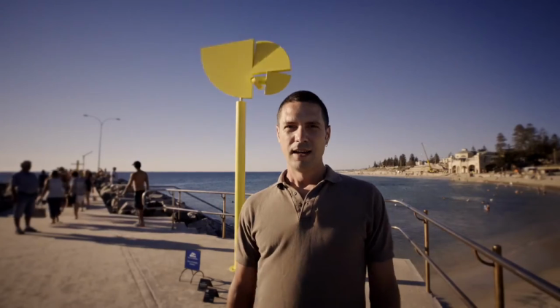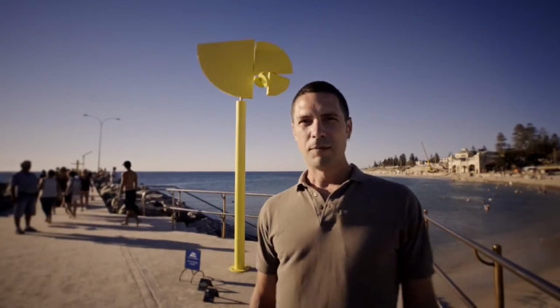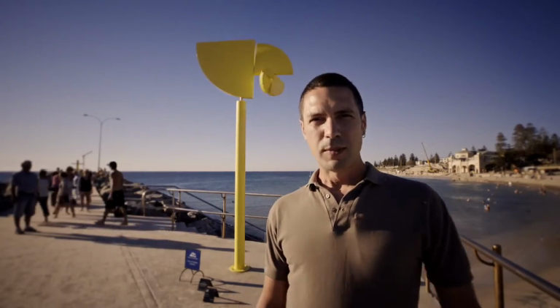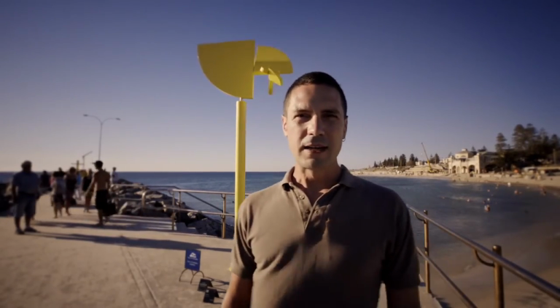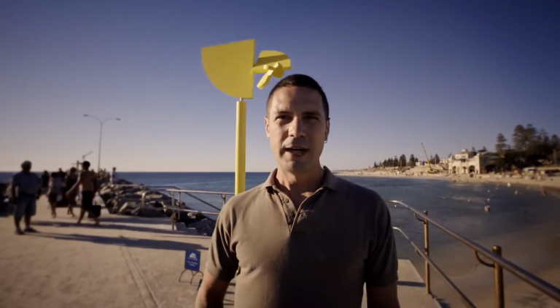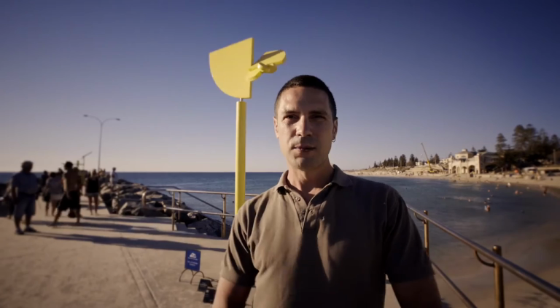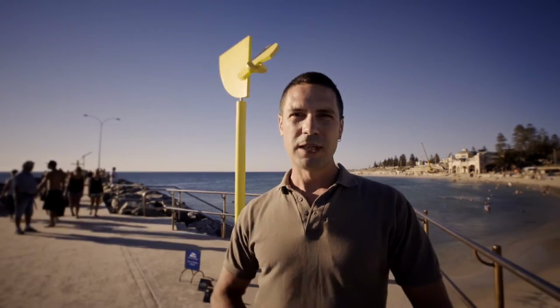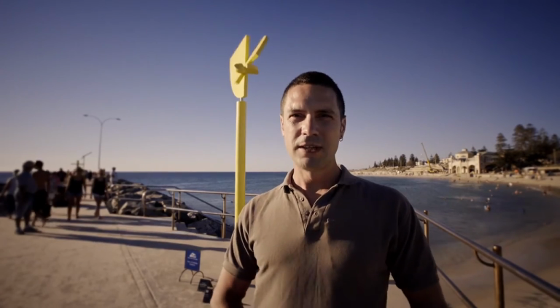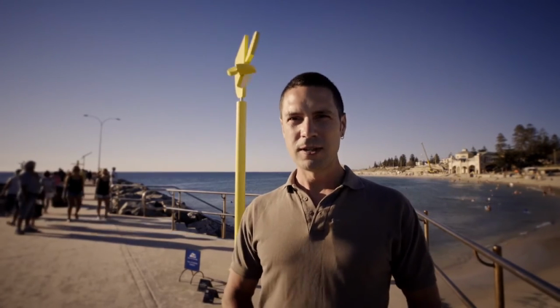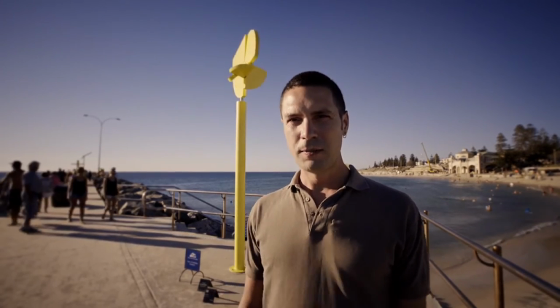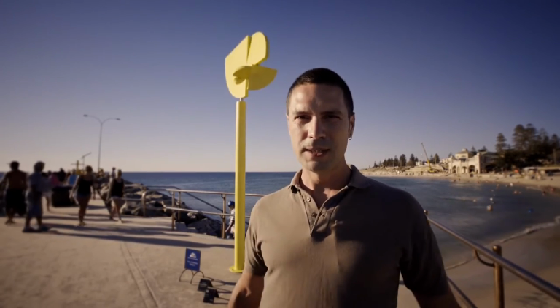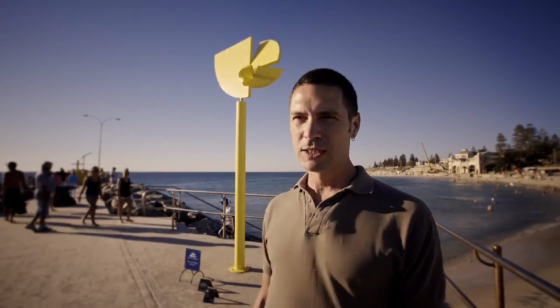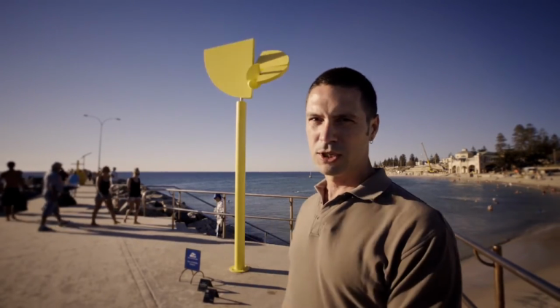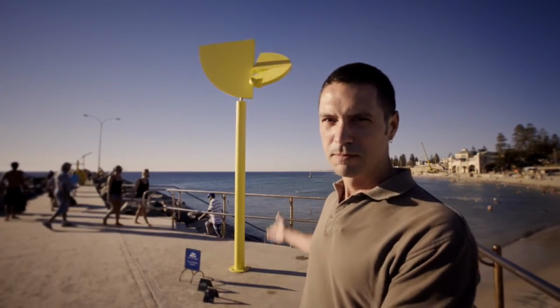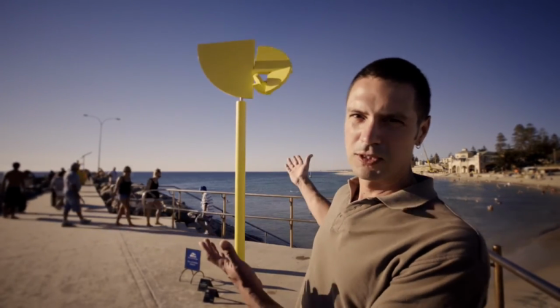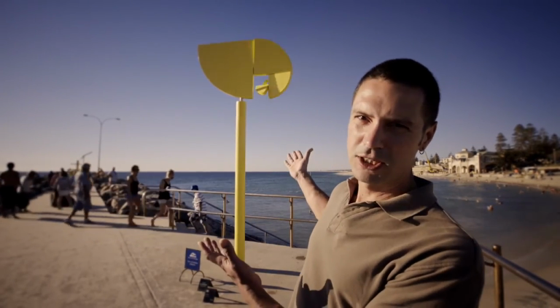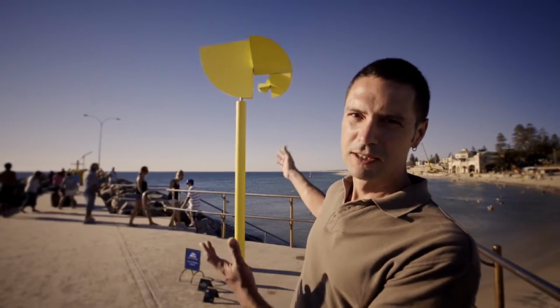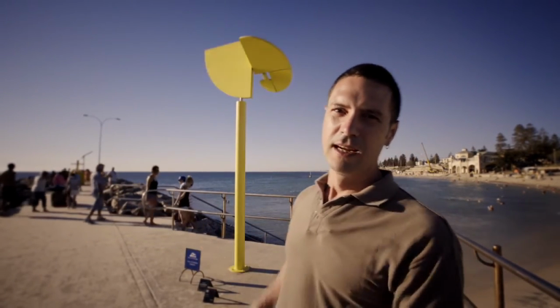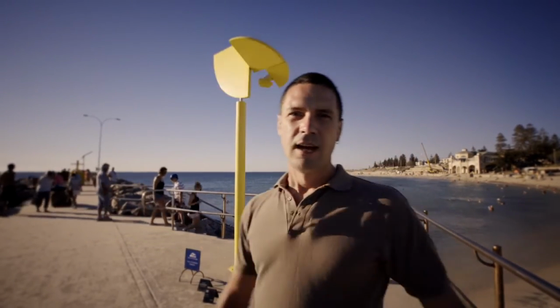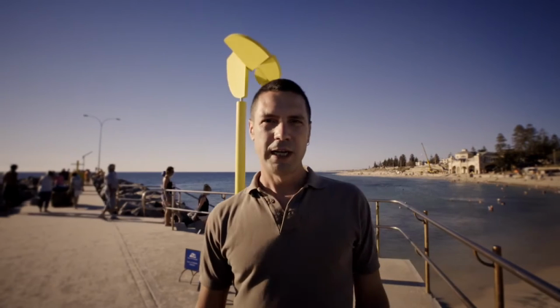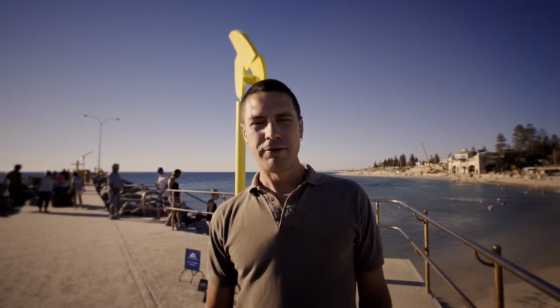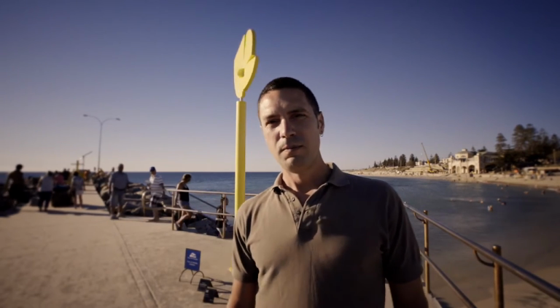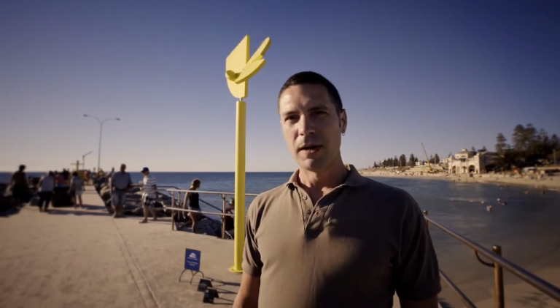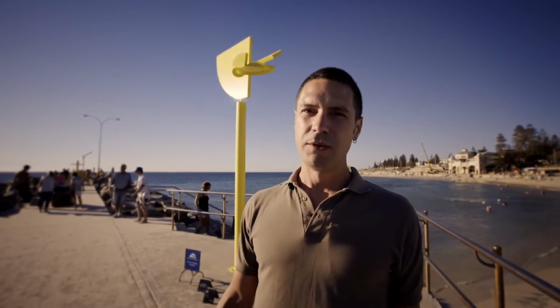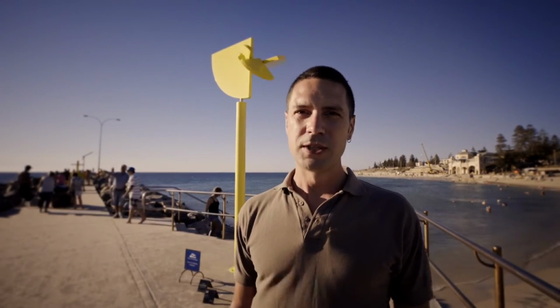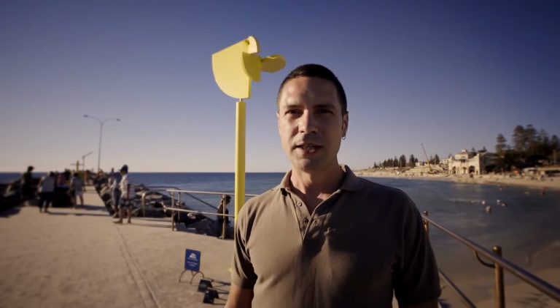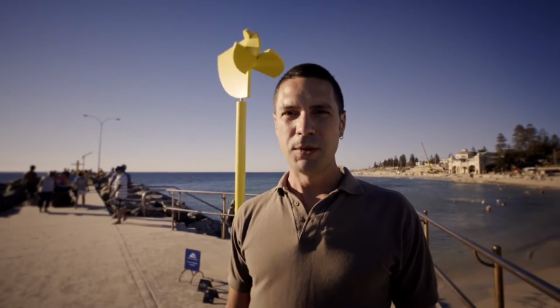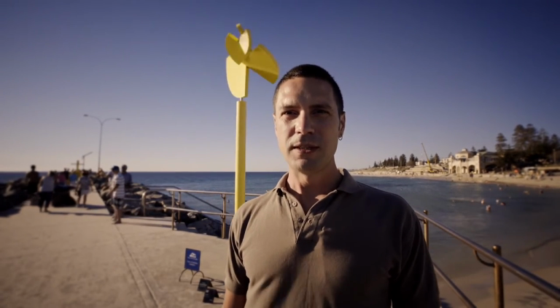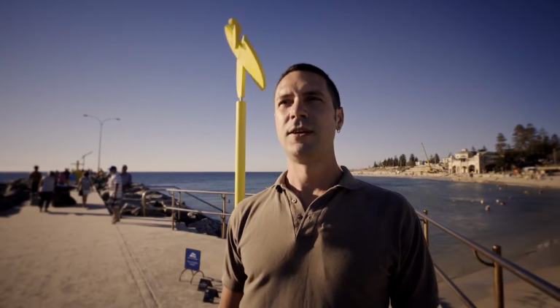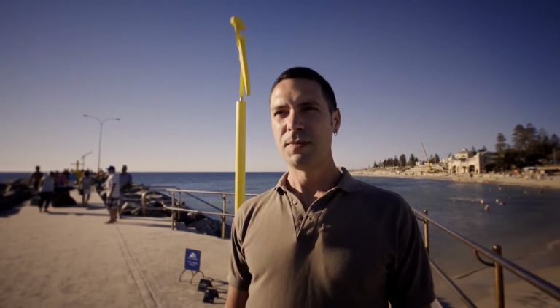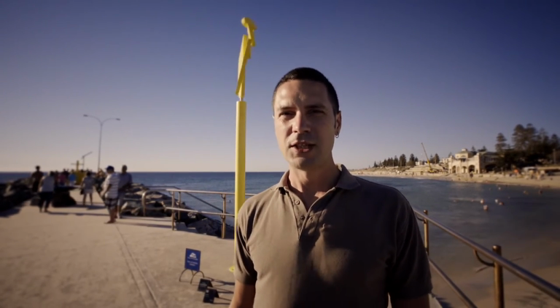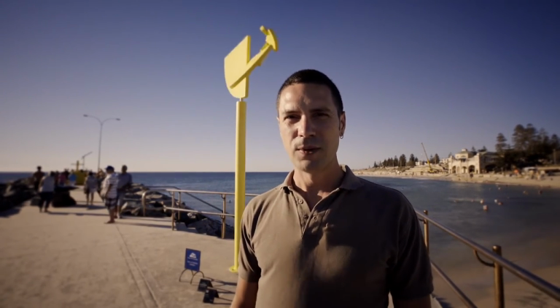Hi, I'm Ivan Black. I'm here at Sculpture by the Sea in Cotterslow and I'm exhibiting my sculpture, Golden Section. I've brought it here from Wales, in the UK, so the other side of the world.